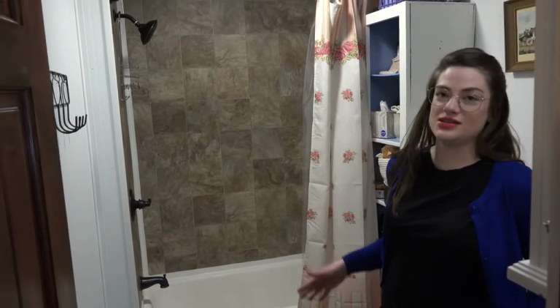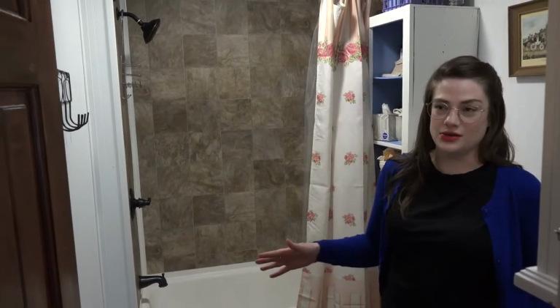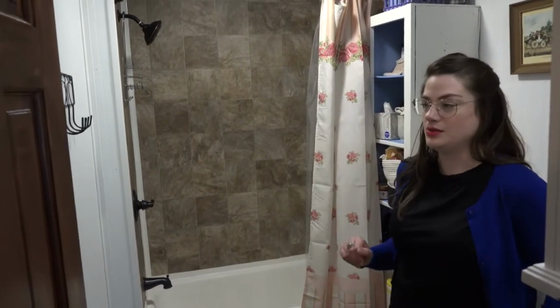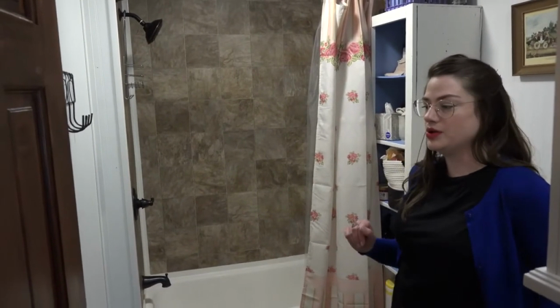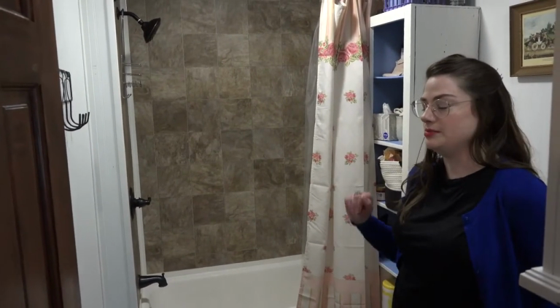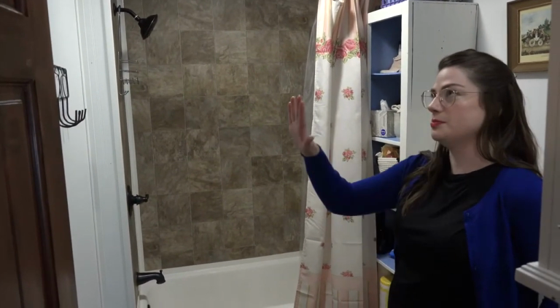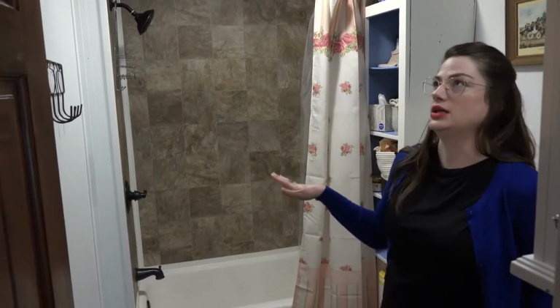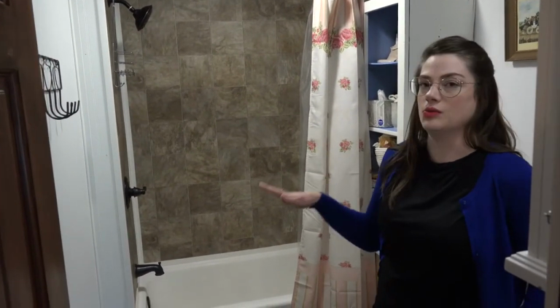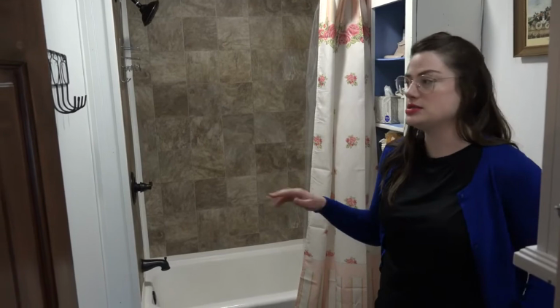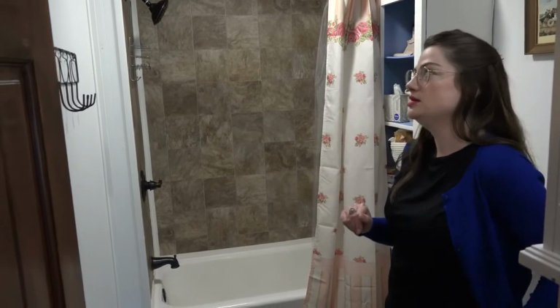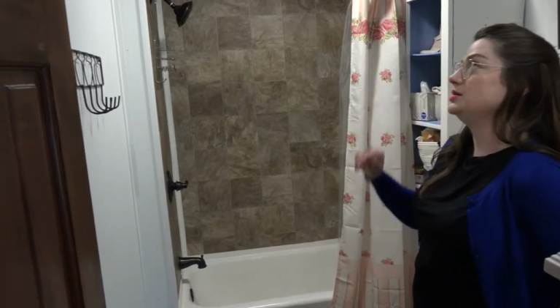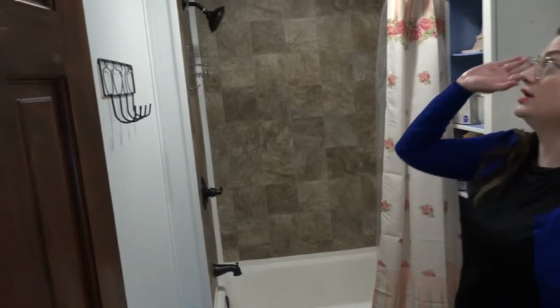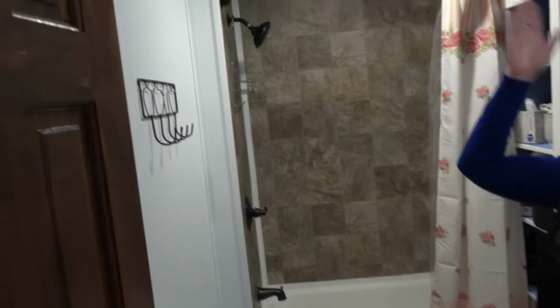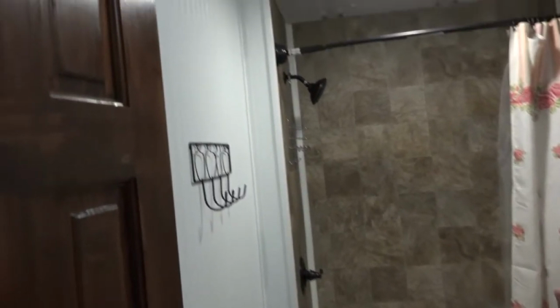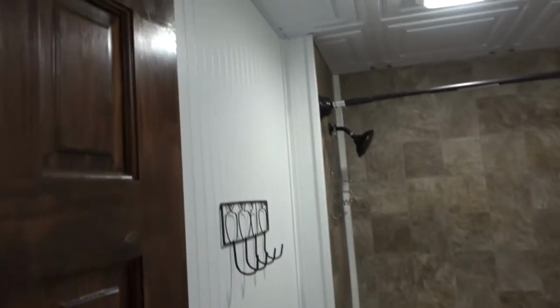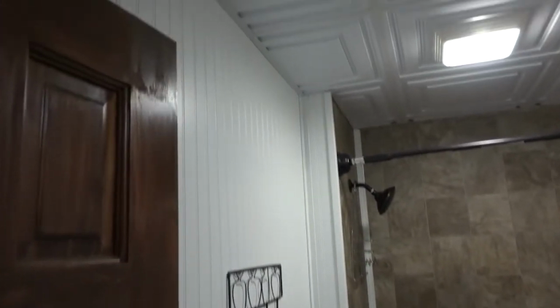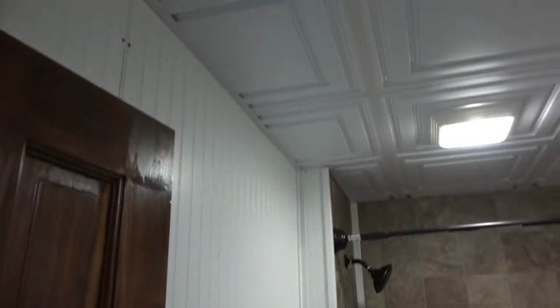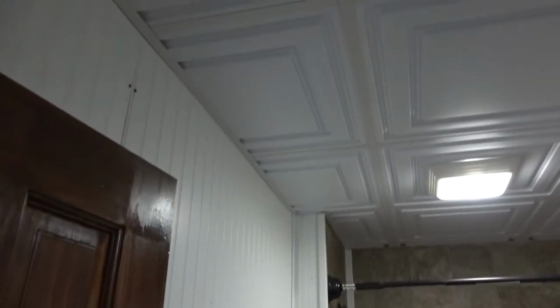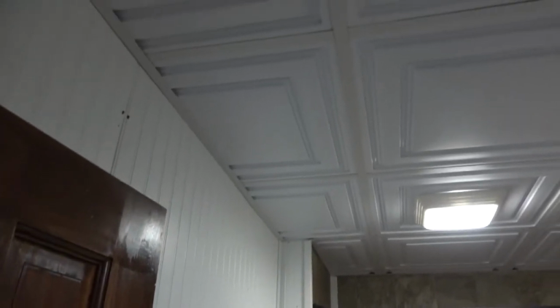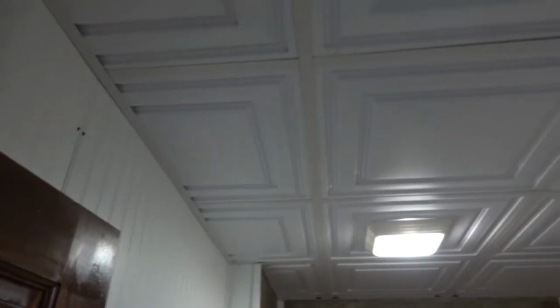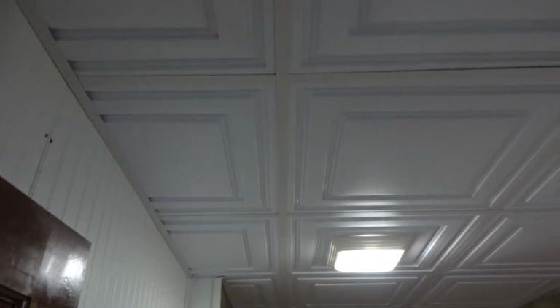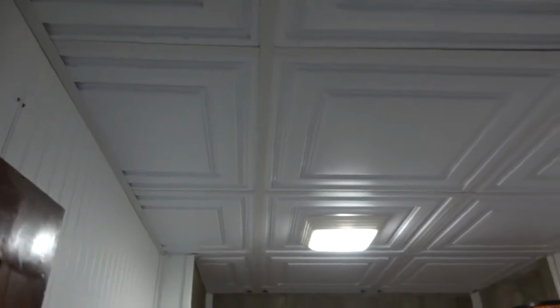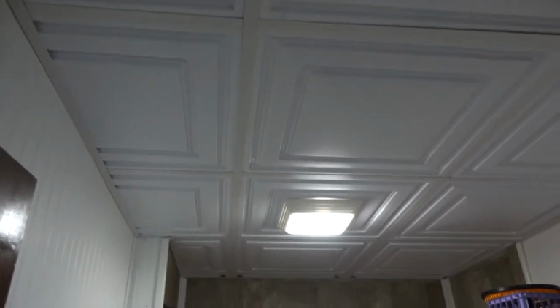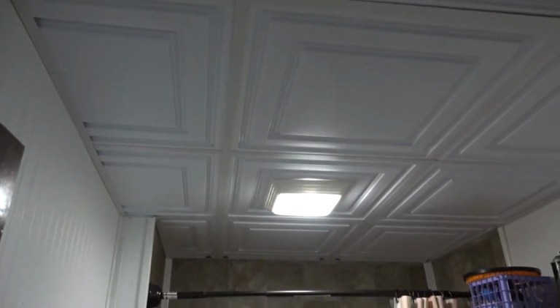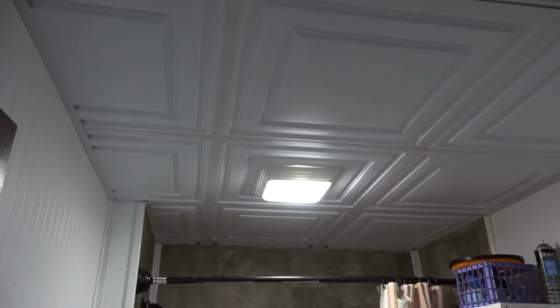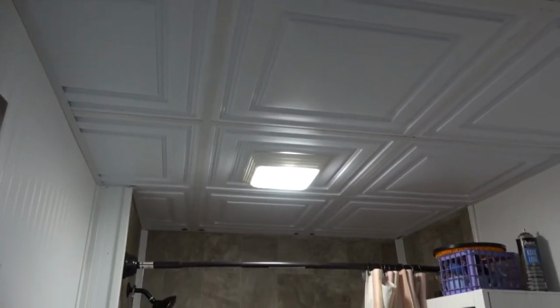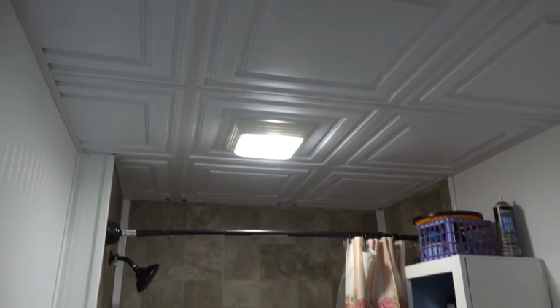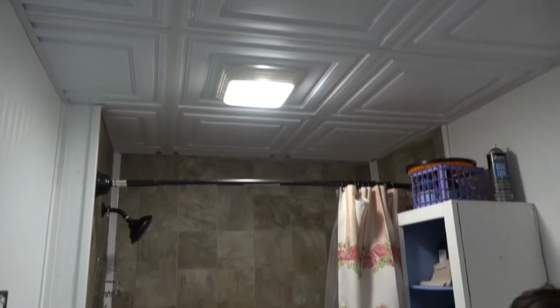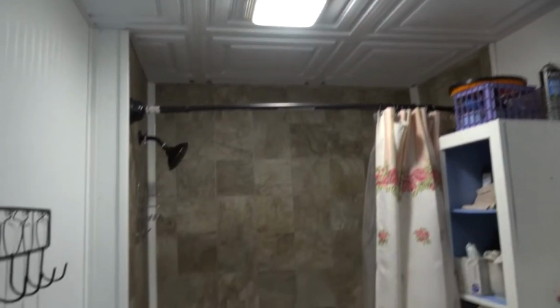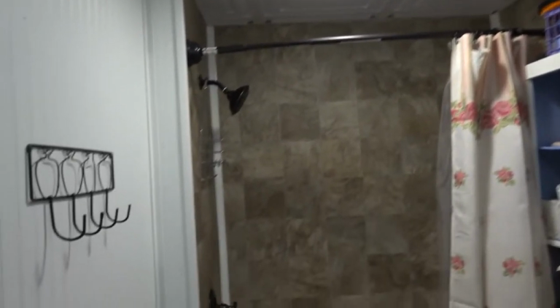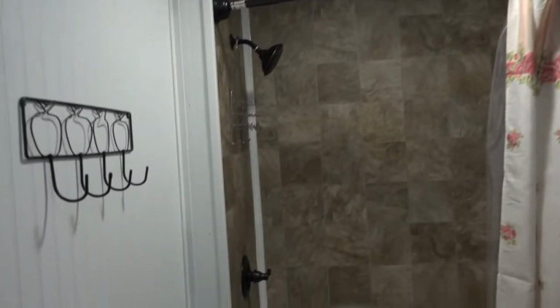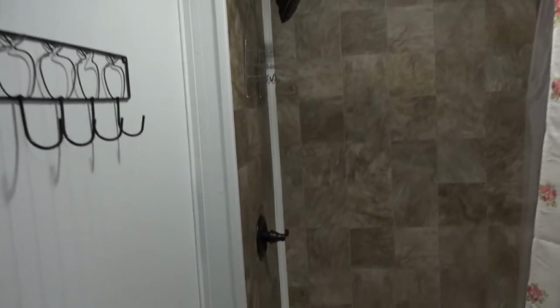Everything's new. We put beadboard paneling on the walls, we put in a new drop ceiling, we added in a fan light. All the fixtures you see are new as well.